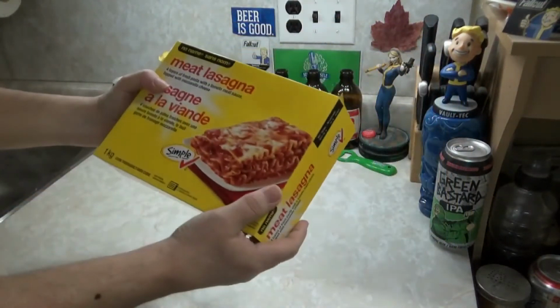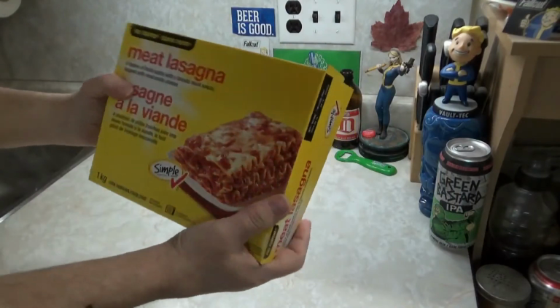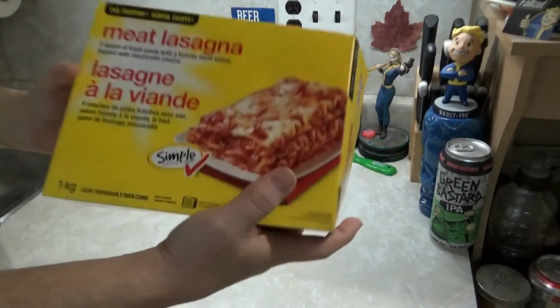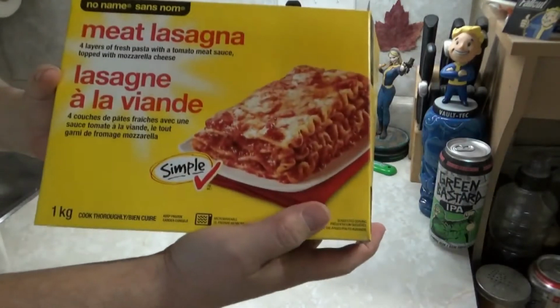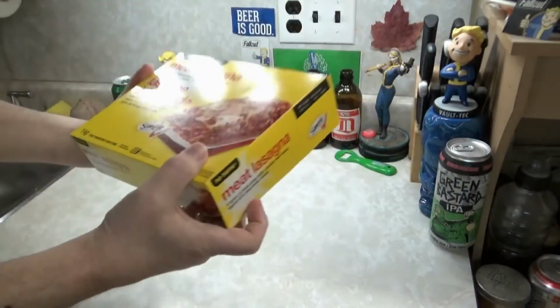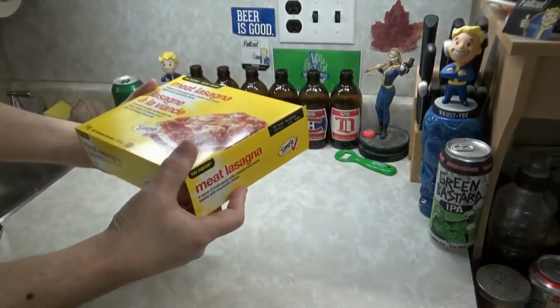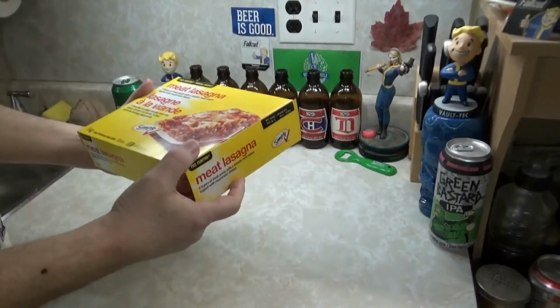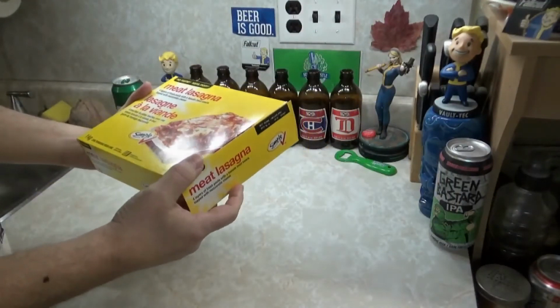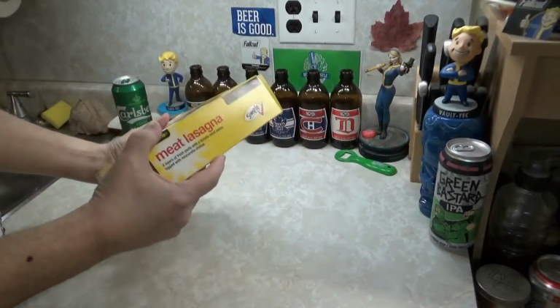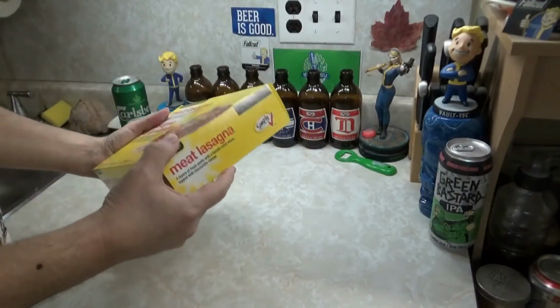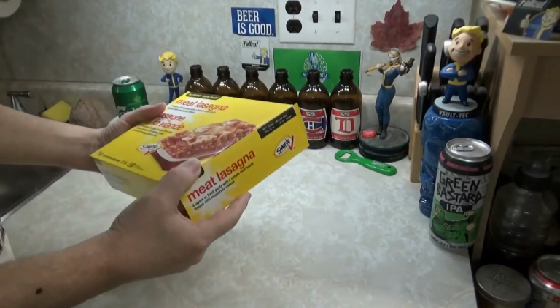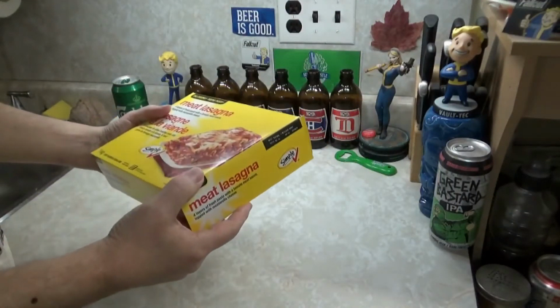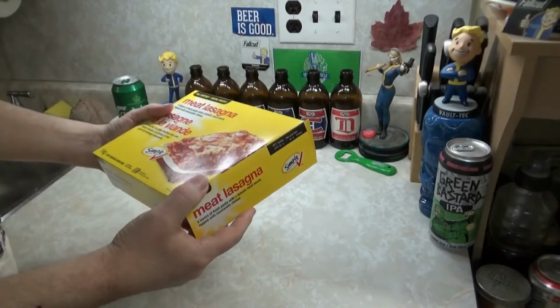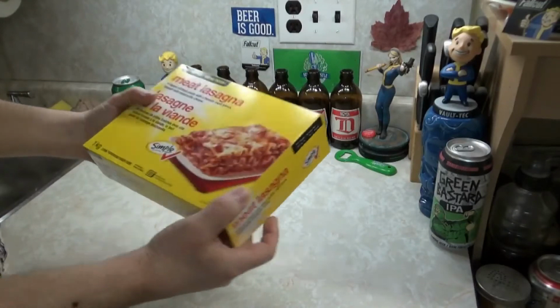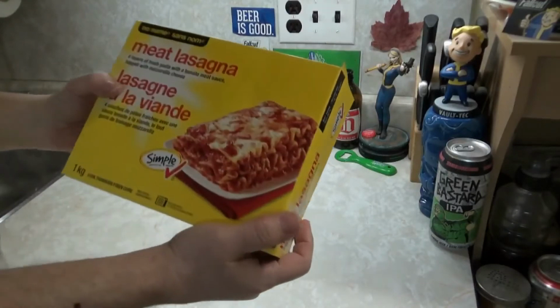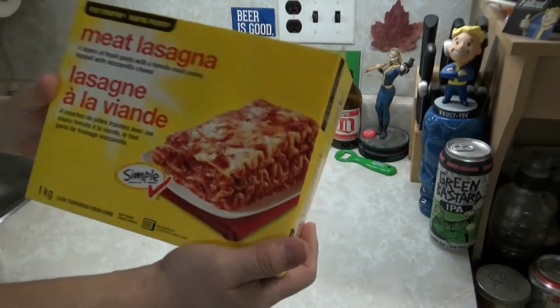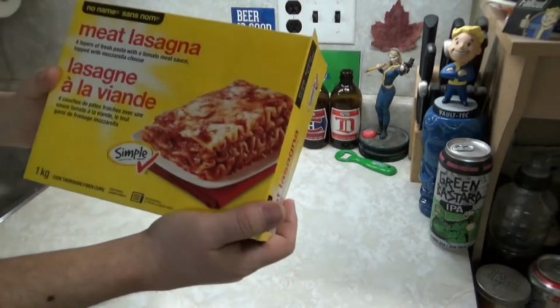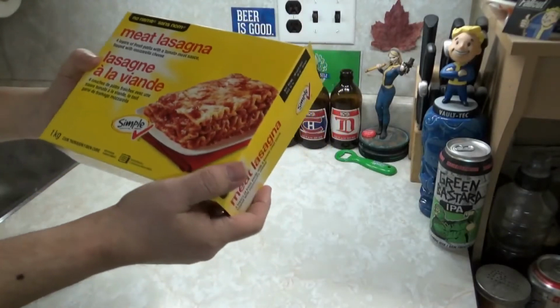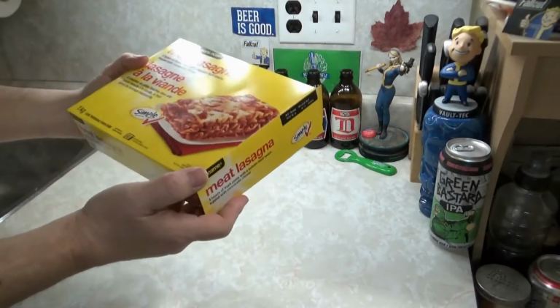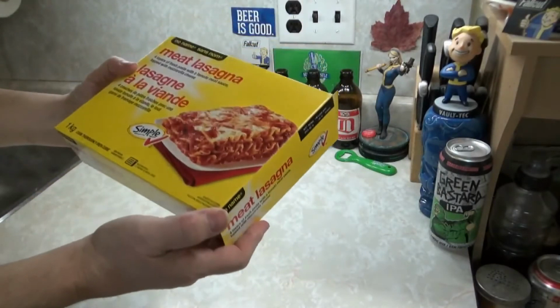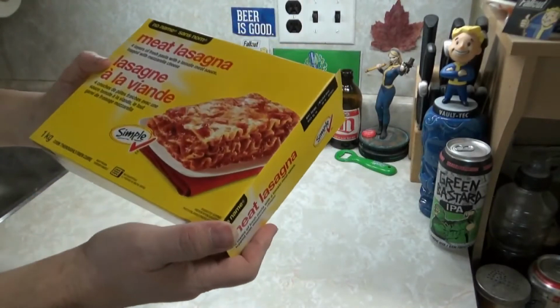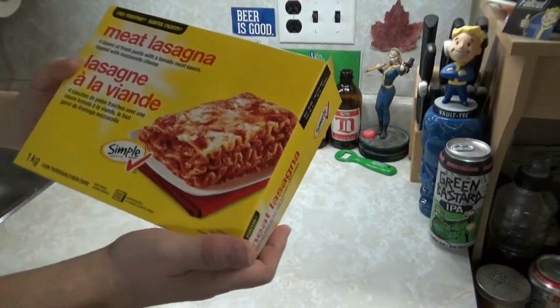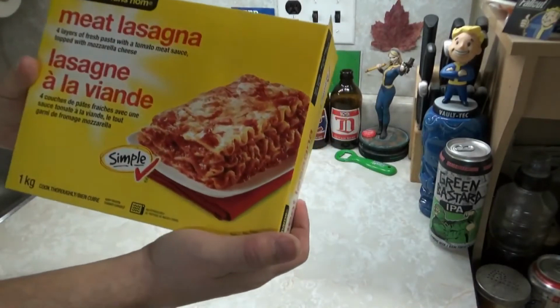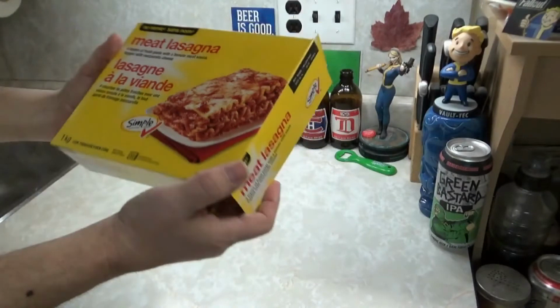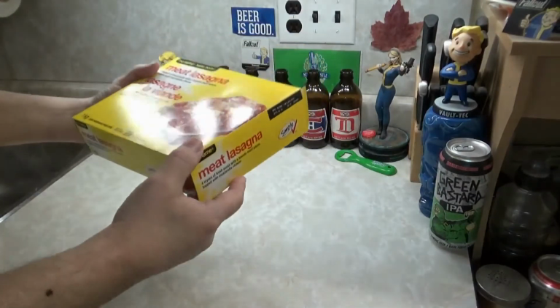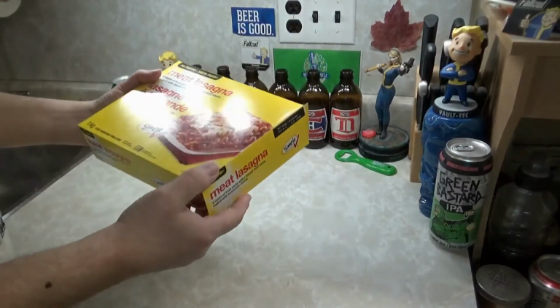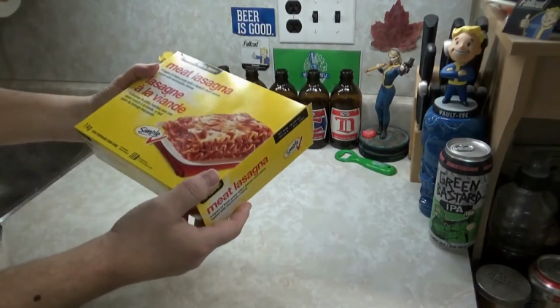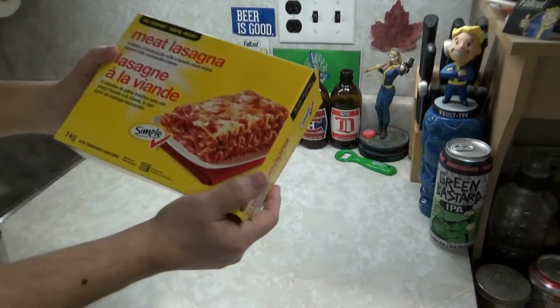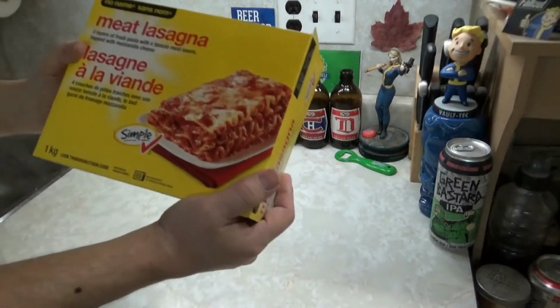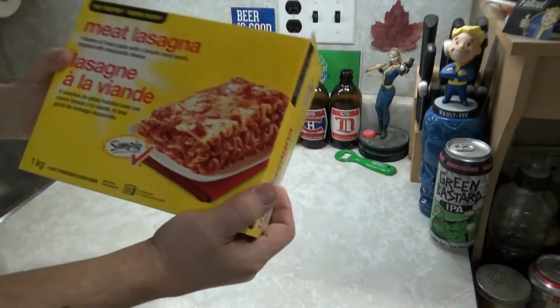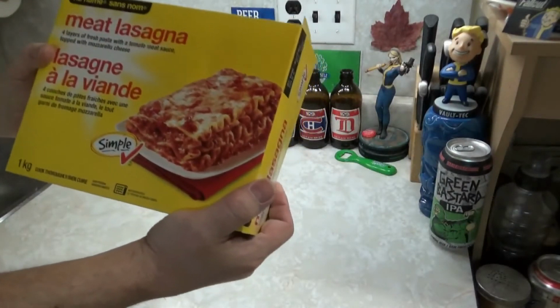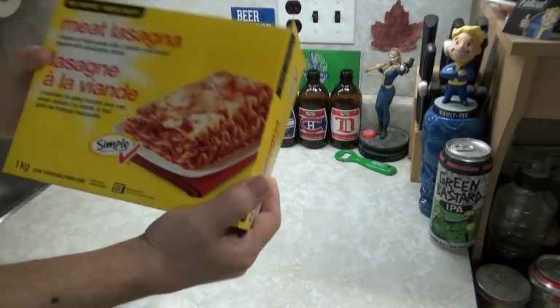This was five bucks at the No Frills. I think I've never had this before, because I don't normally buy shit like this. And I'm assuming it's going to be horrid.